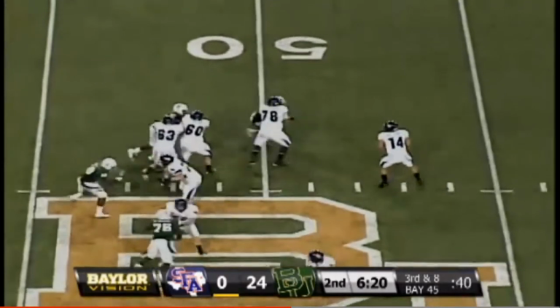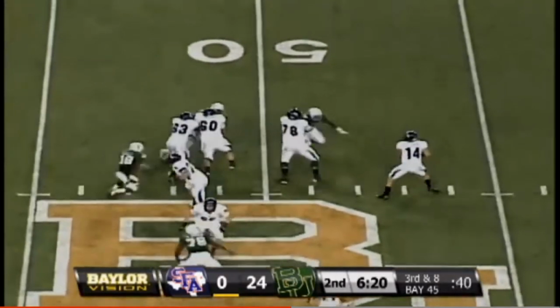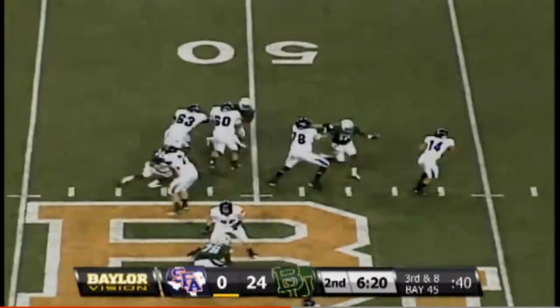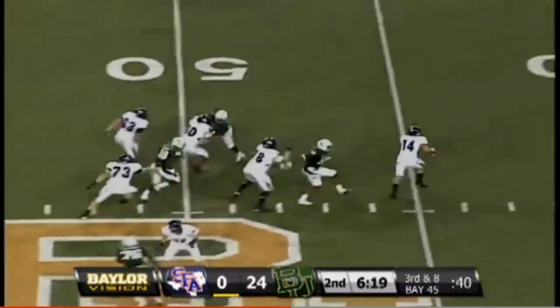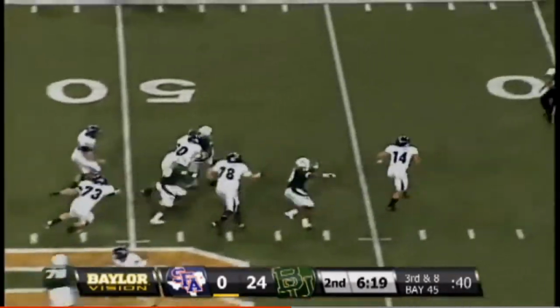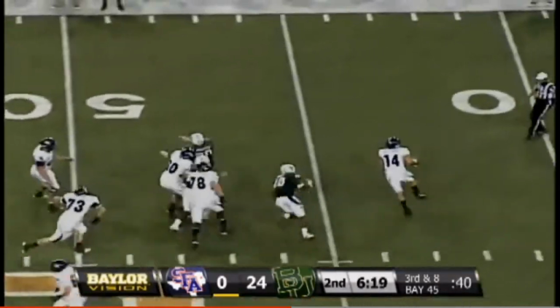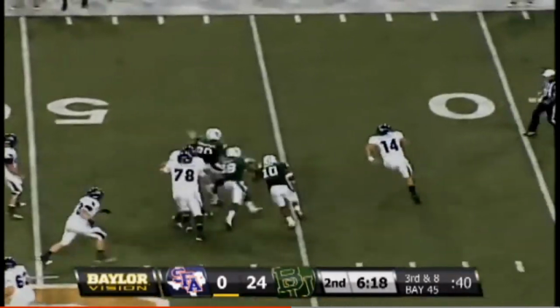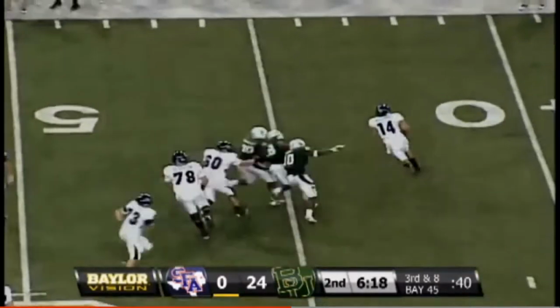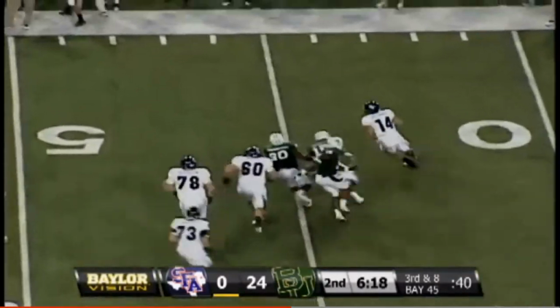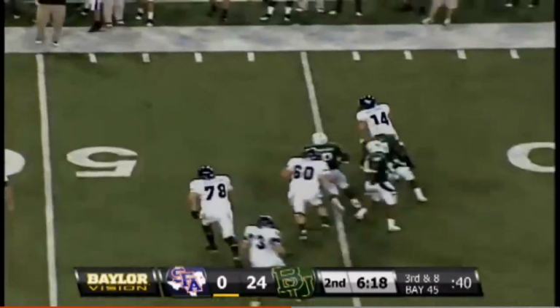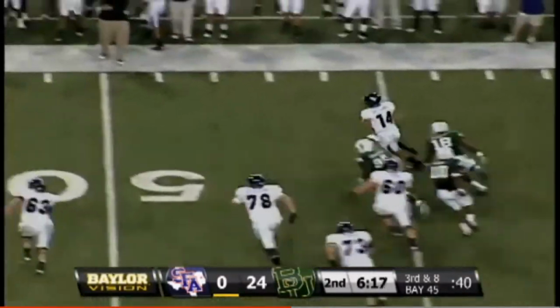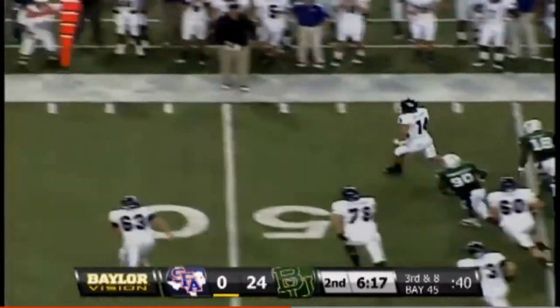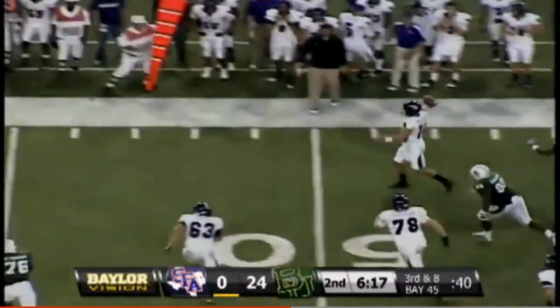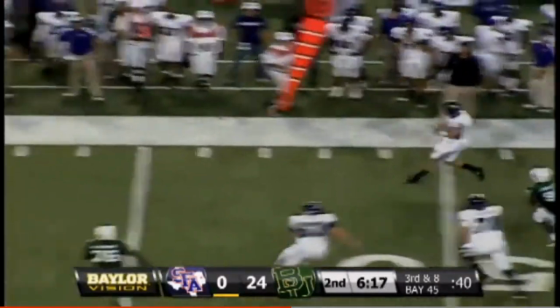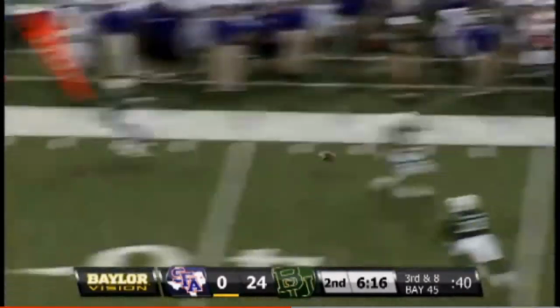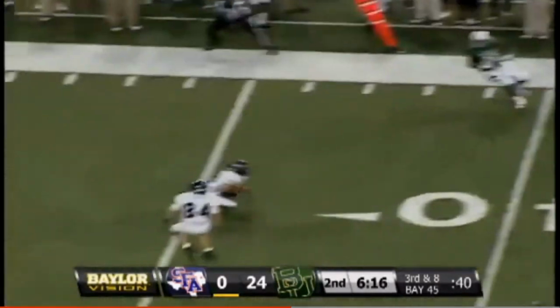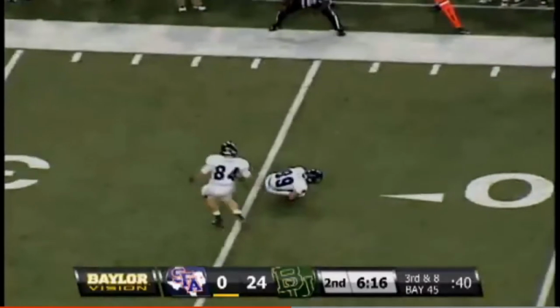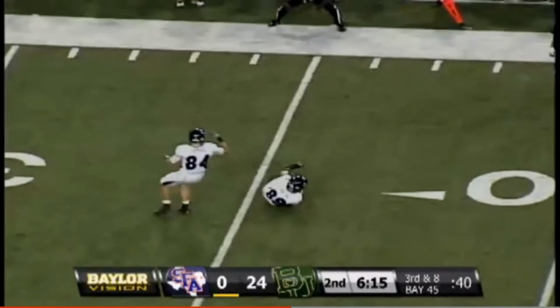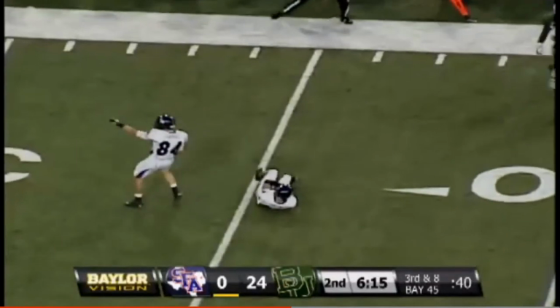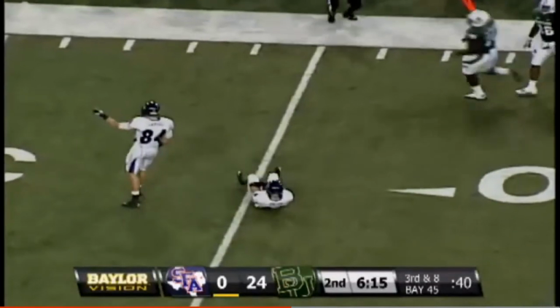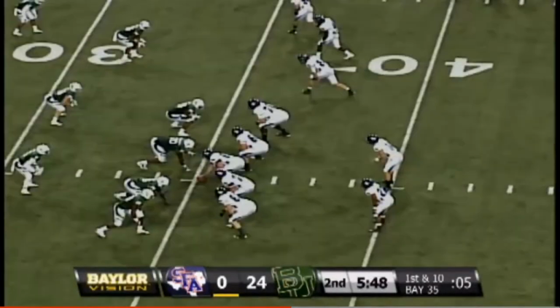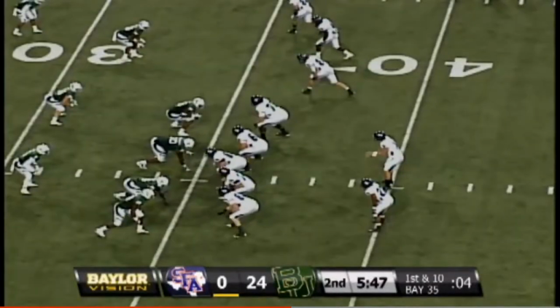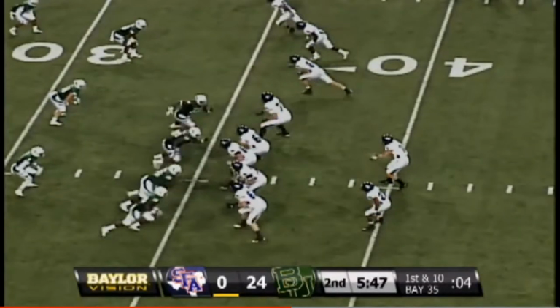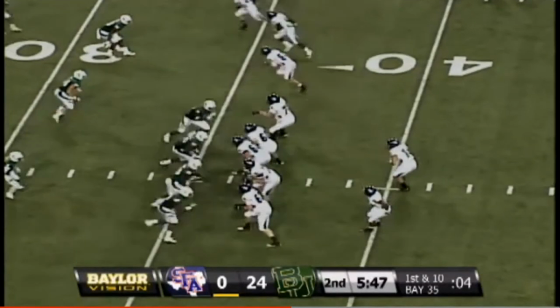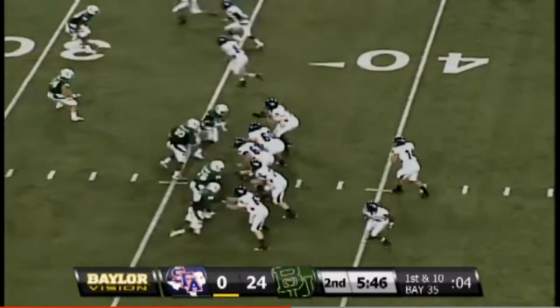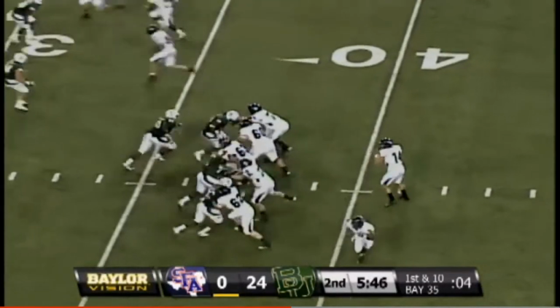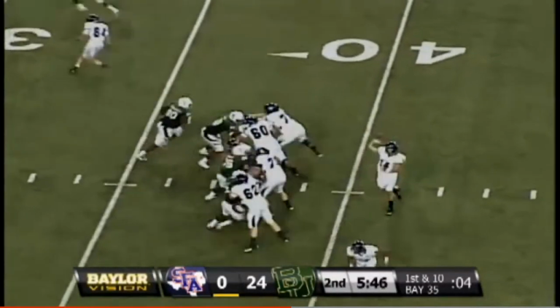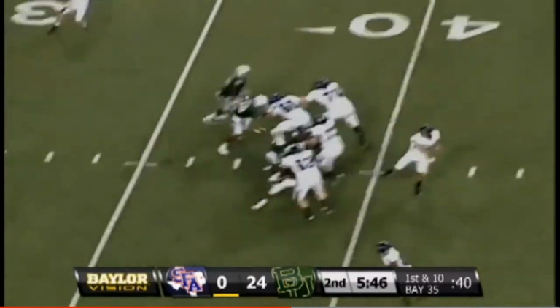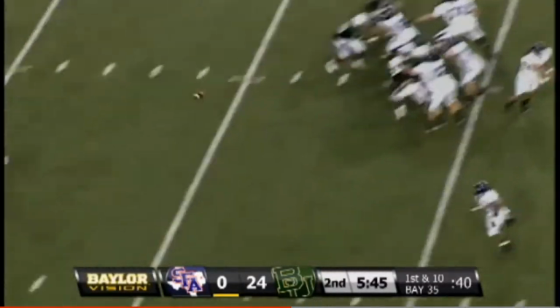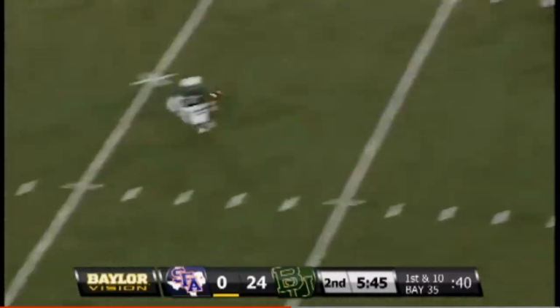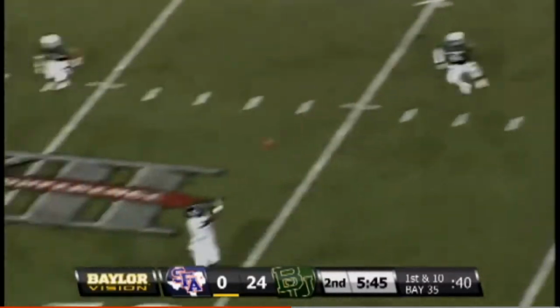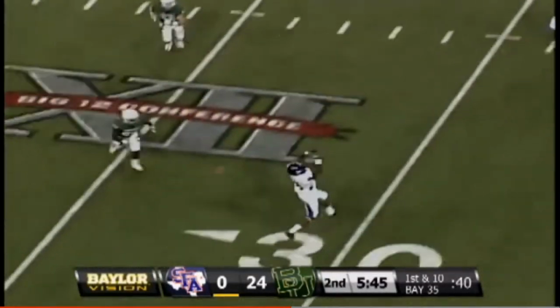Traveling right to left — Williams being chased, runs to the right side, now passes upfield. Nine on the clock, second quarter — Bears lead 24-0.